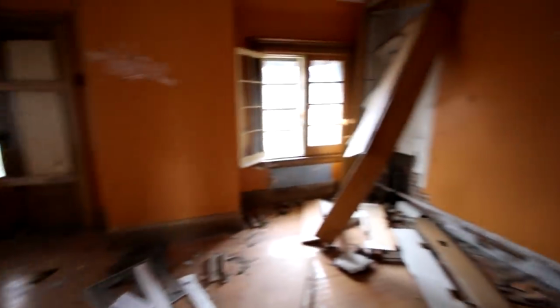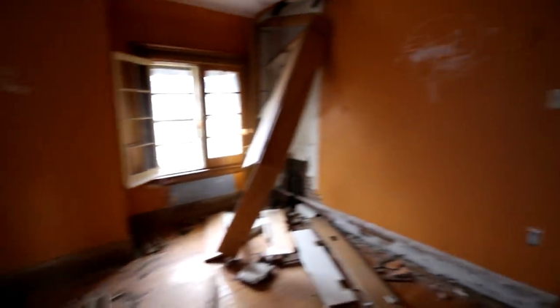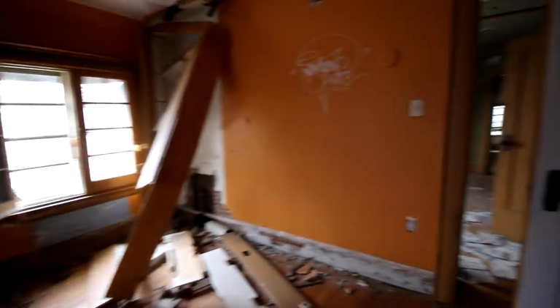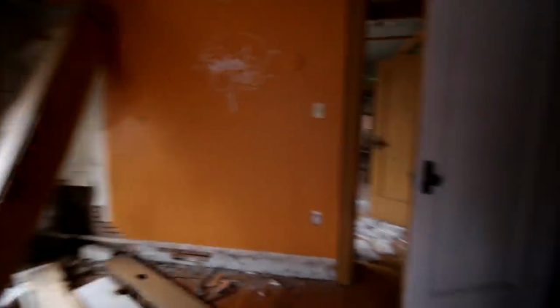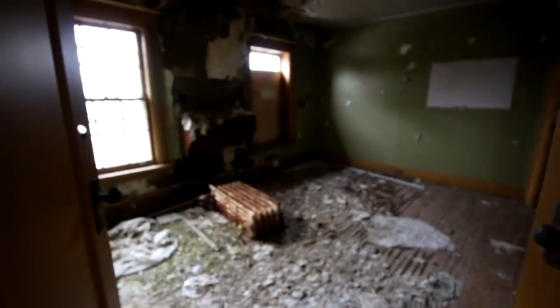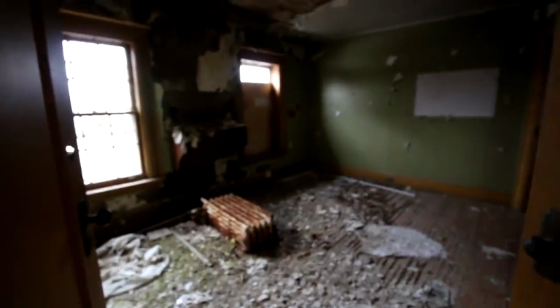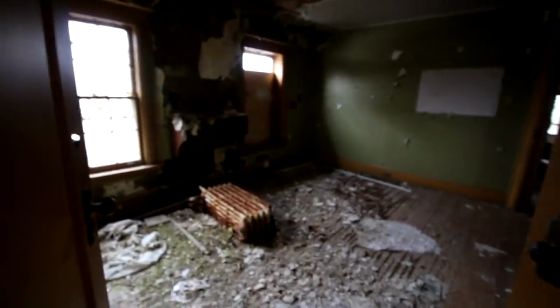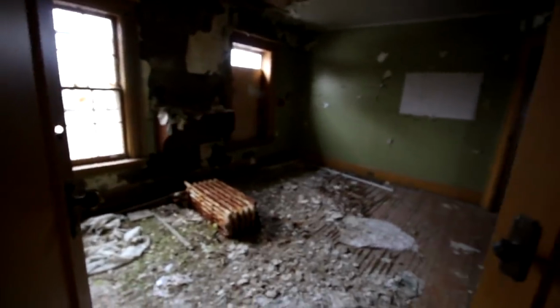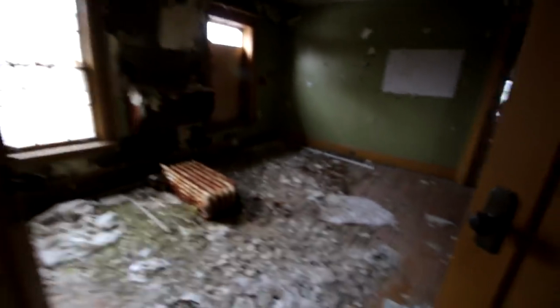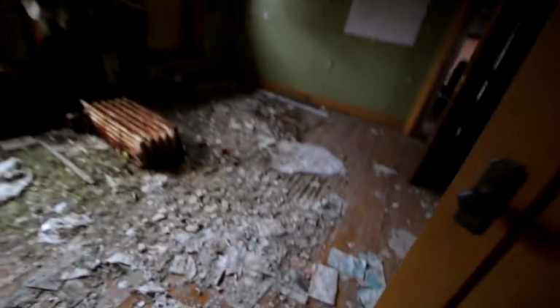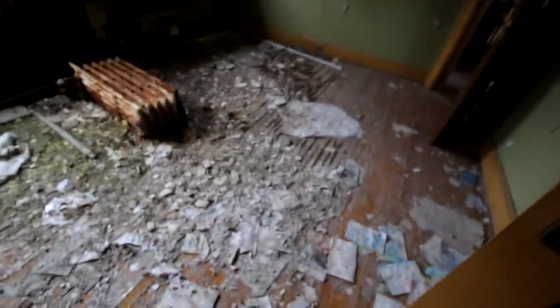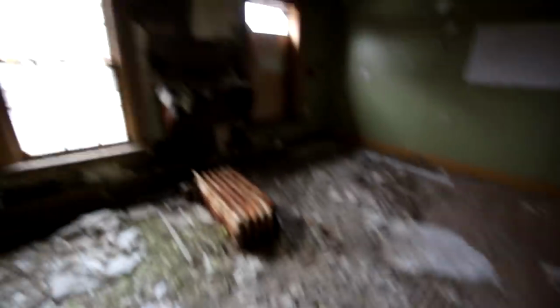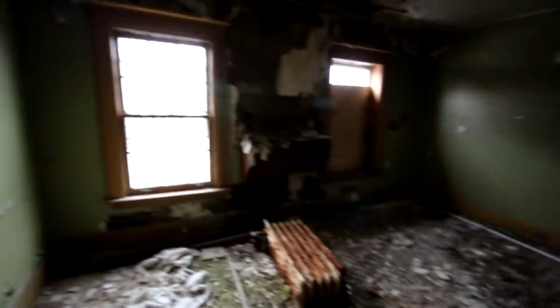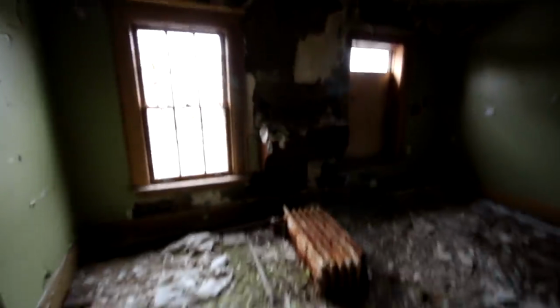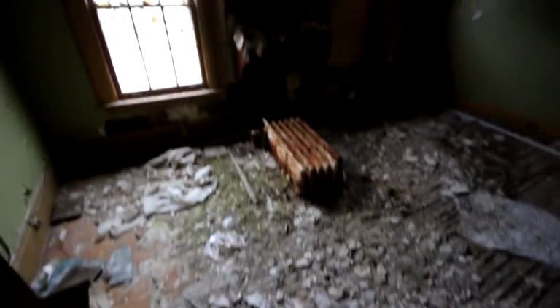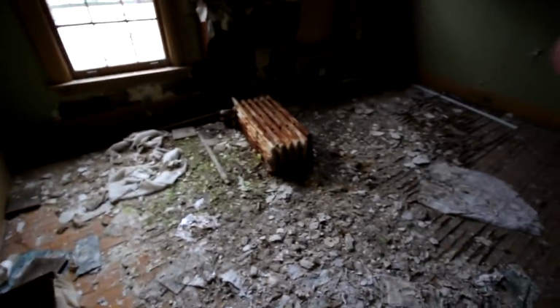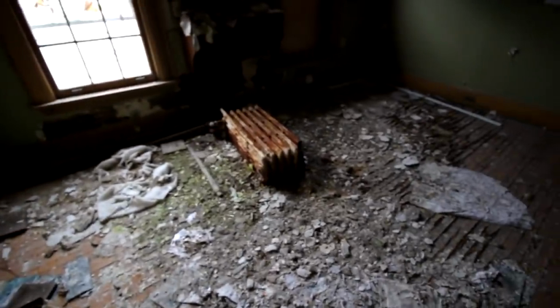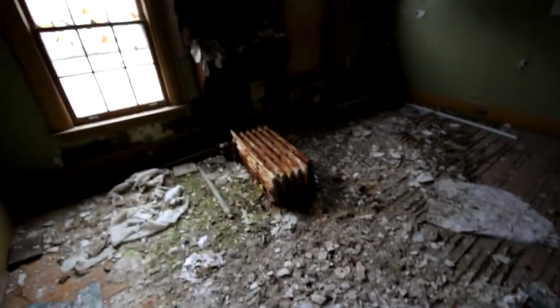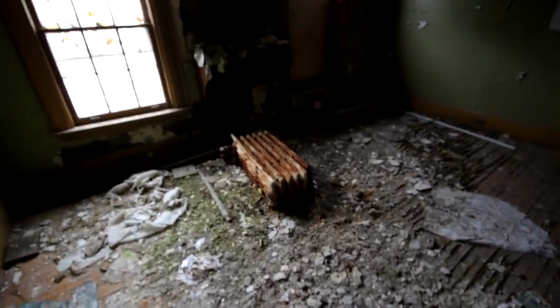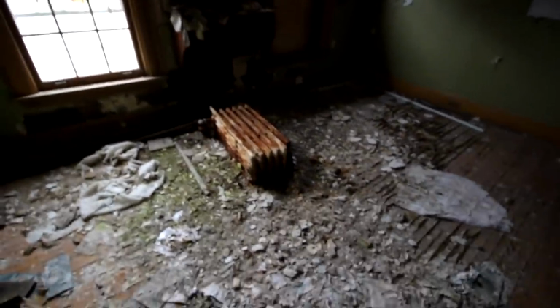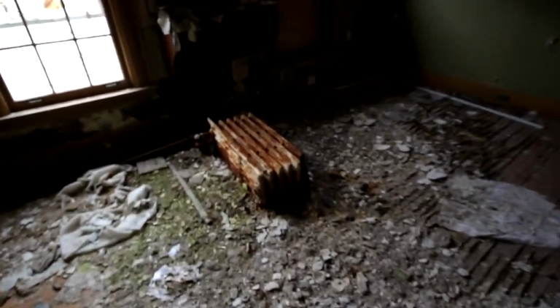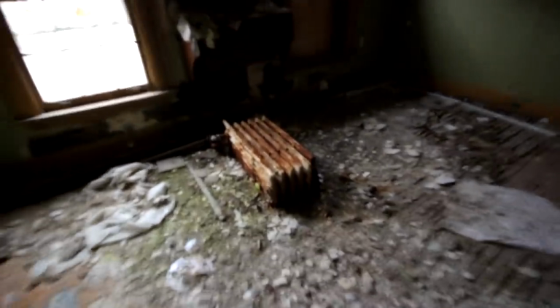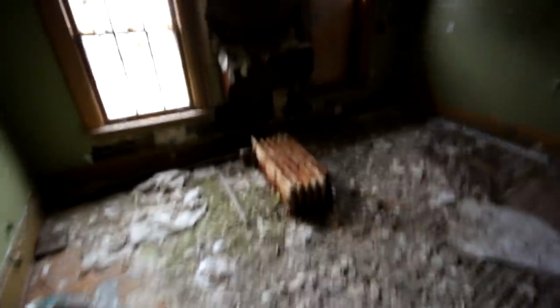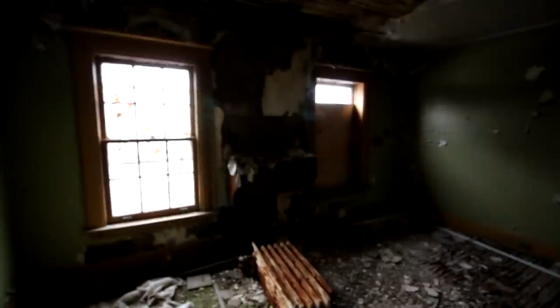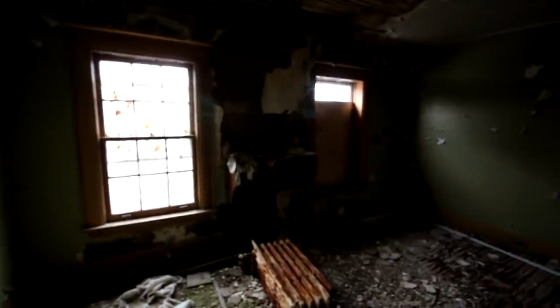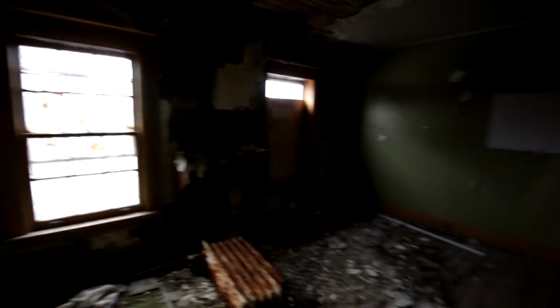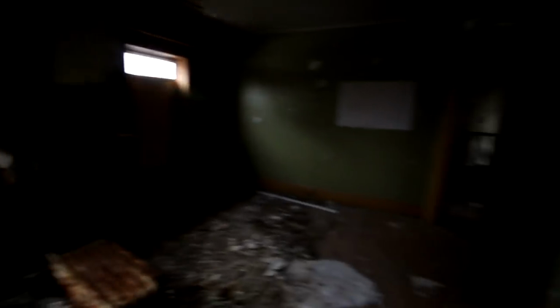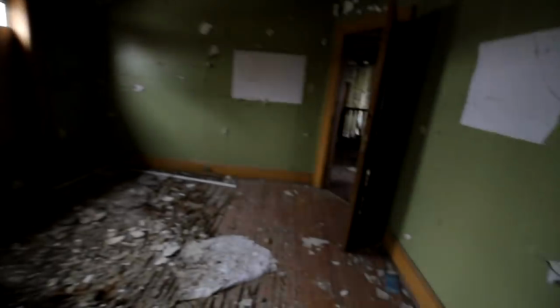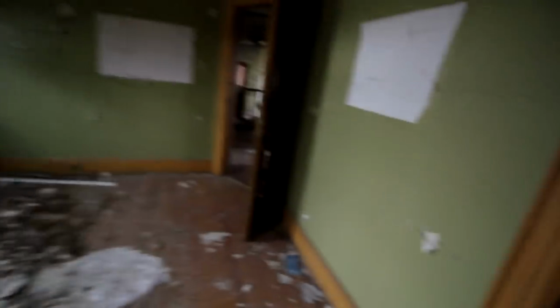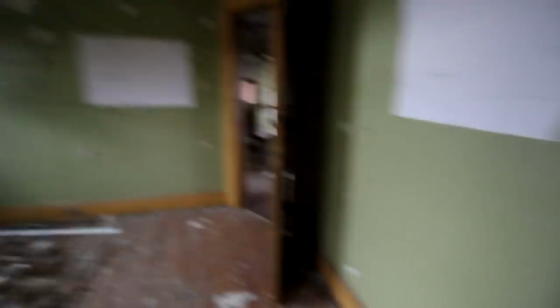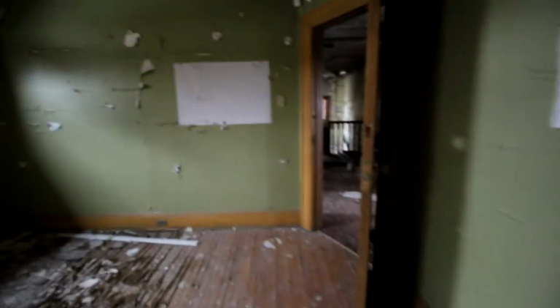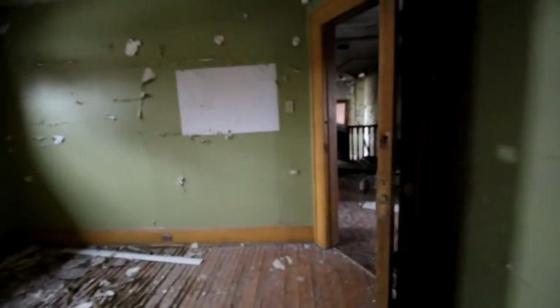Wow, this room is very decayed. Look how bad the floor looks — I think it might have actually fallen somewhere, or maybe somebody came in and broke it. Nothing in that closet.